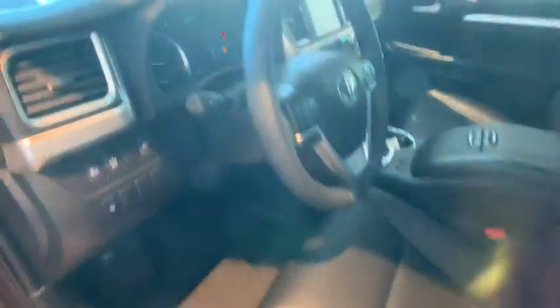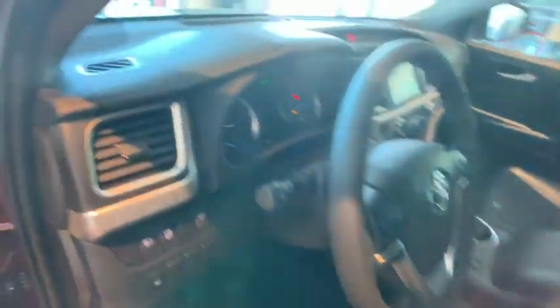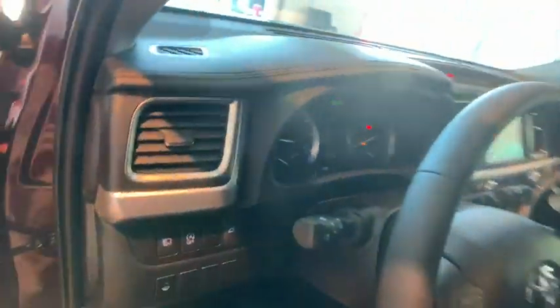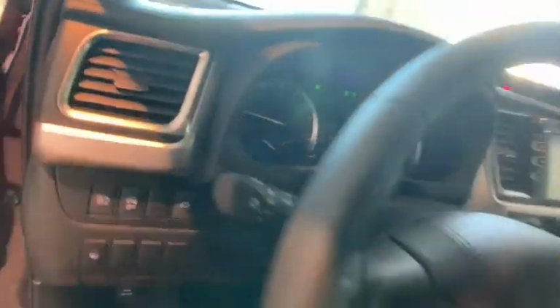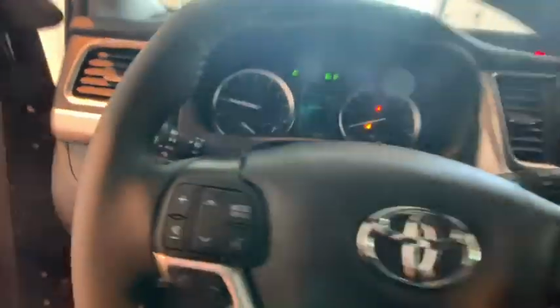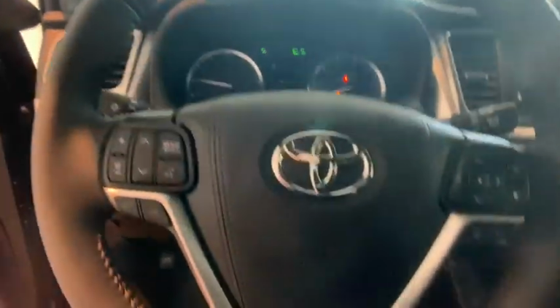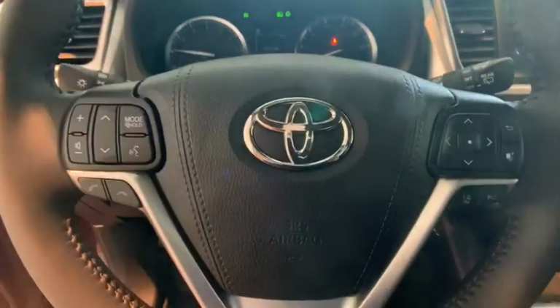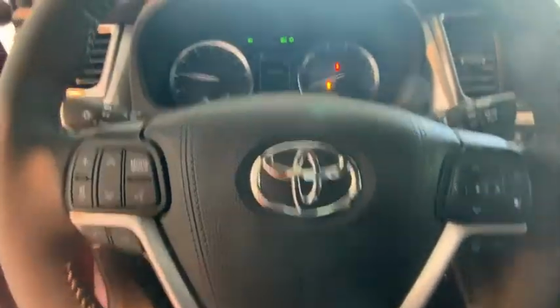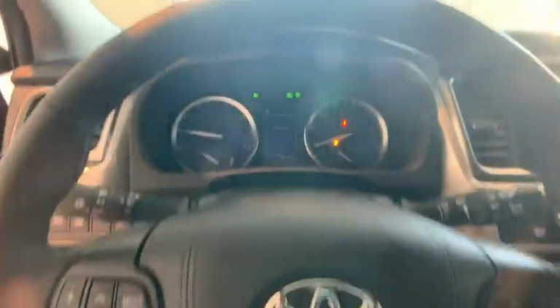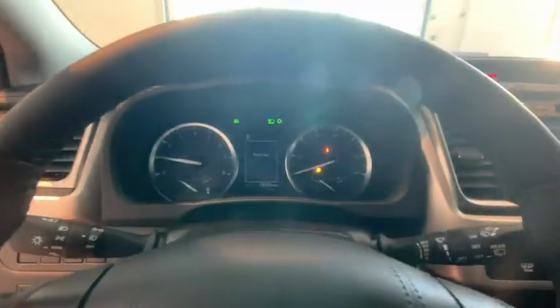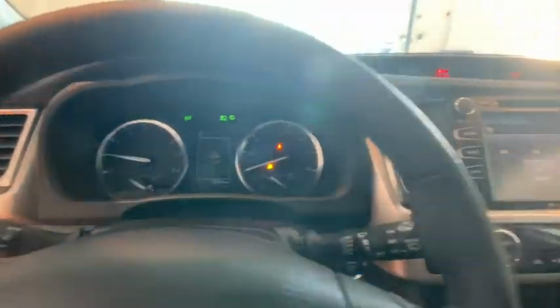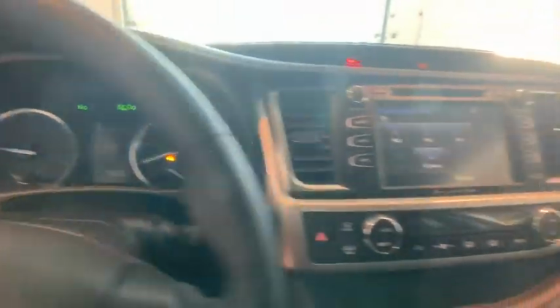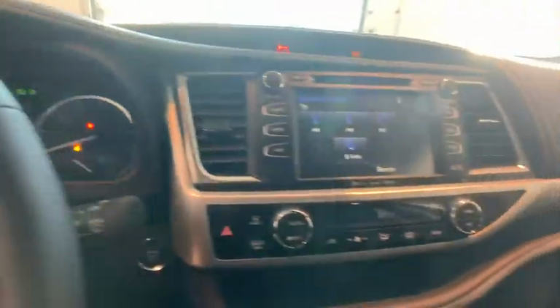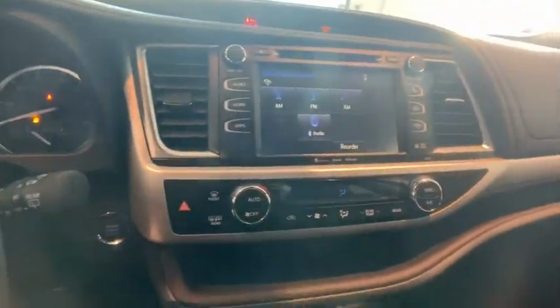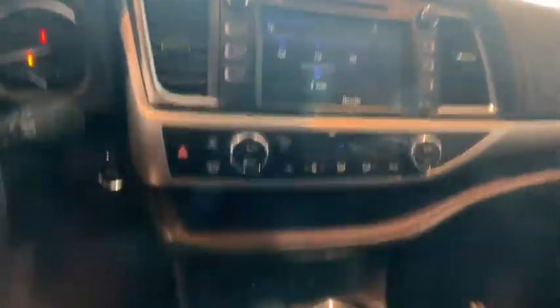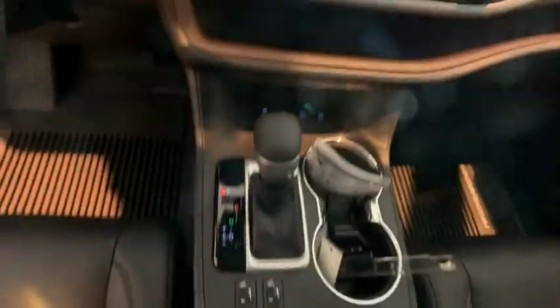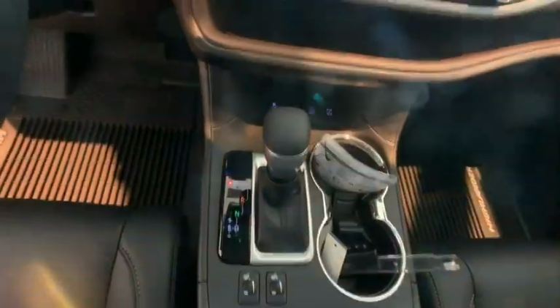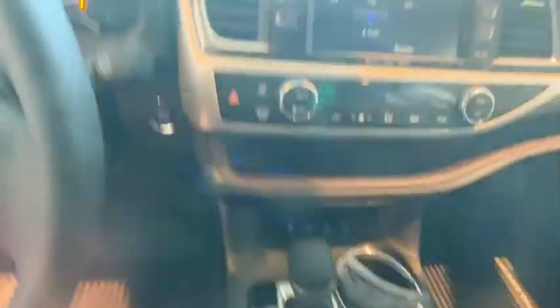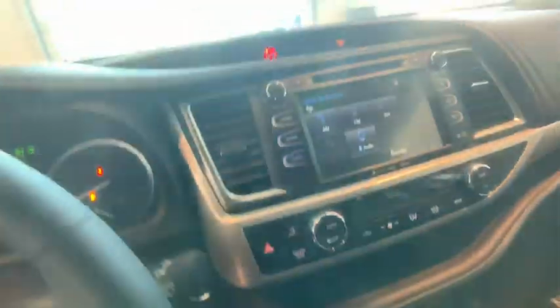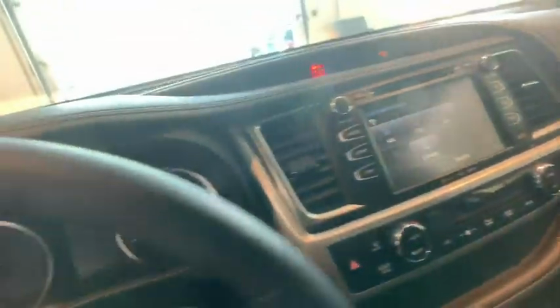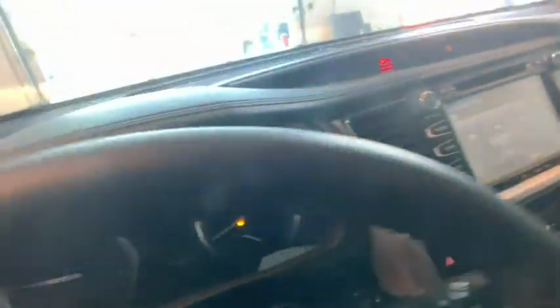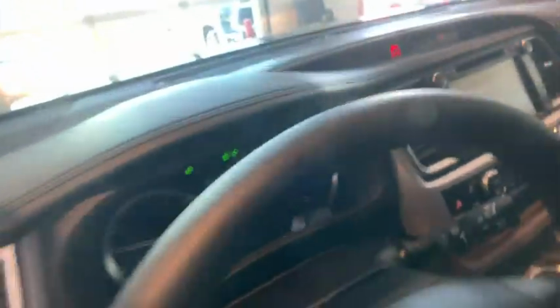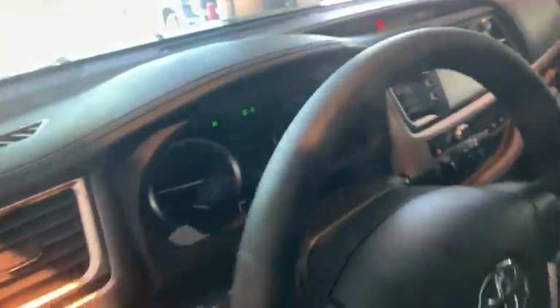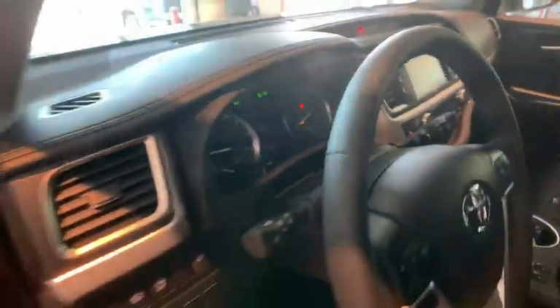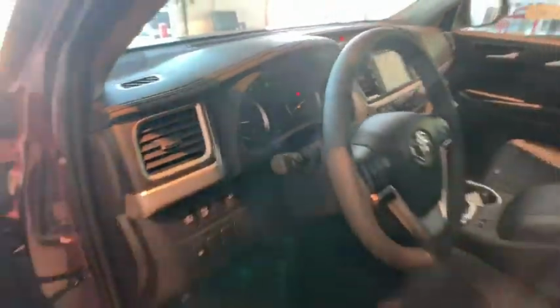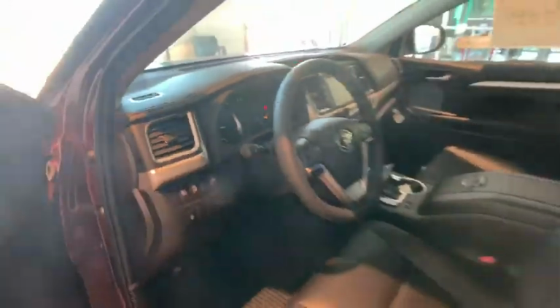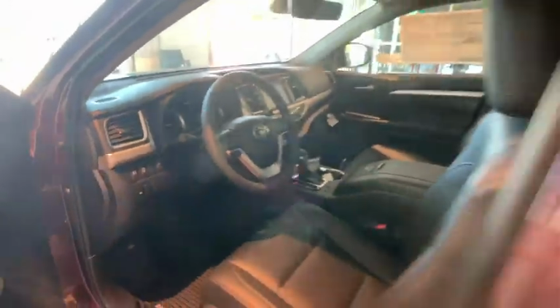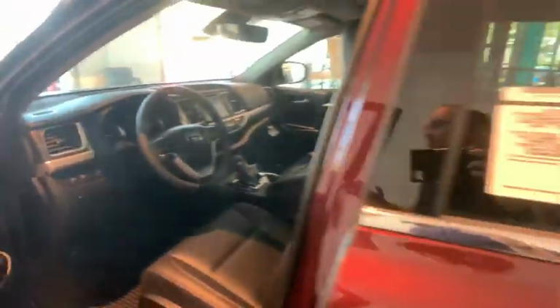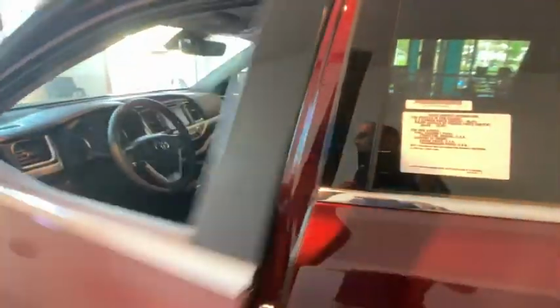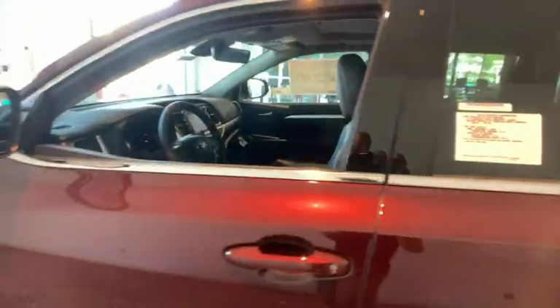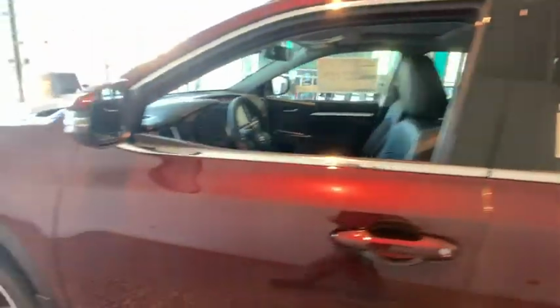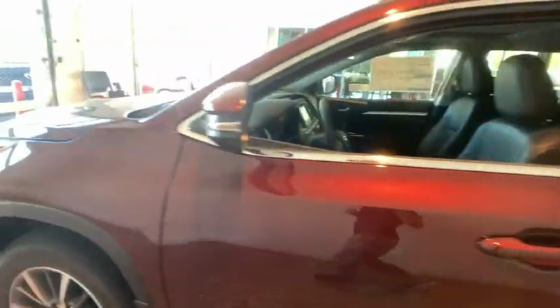Traction control, navigation system, power liftgate, power passenger seat, dual airbags, power steering, four-wheel disc brakes, universal garage door opener.